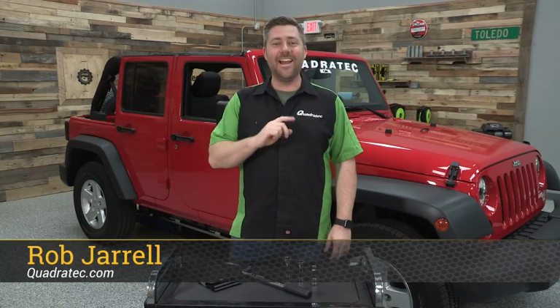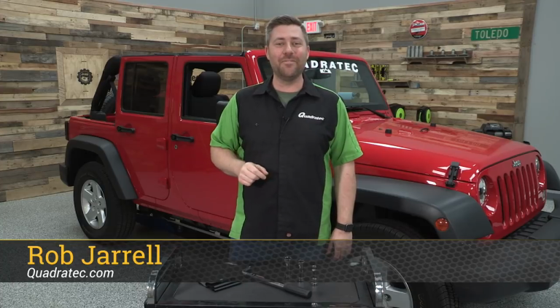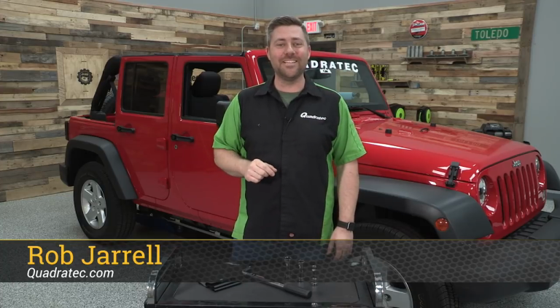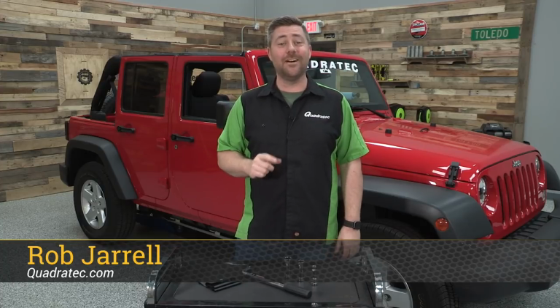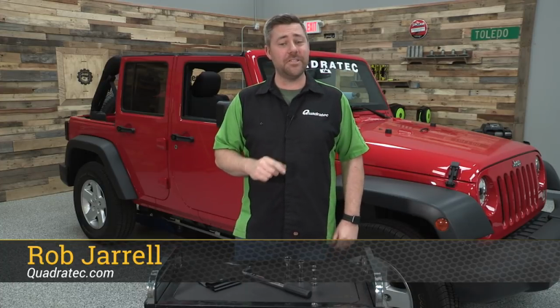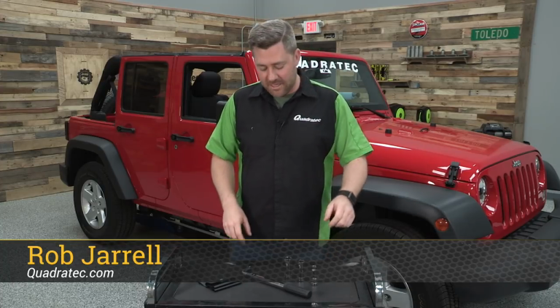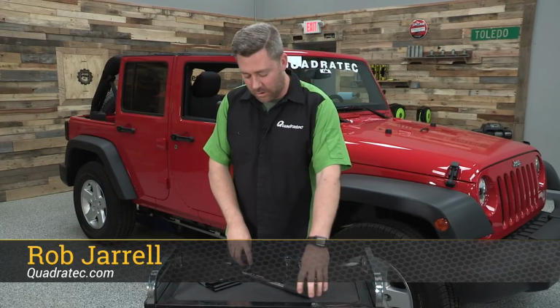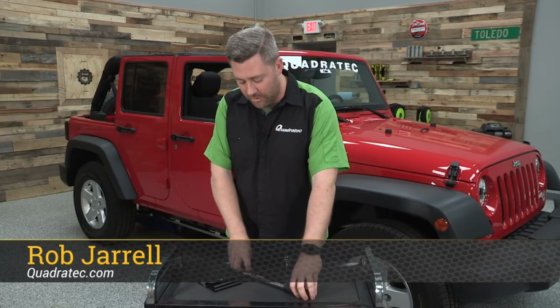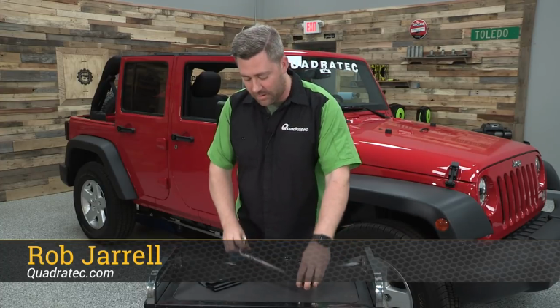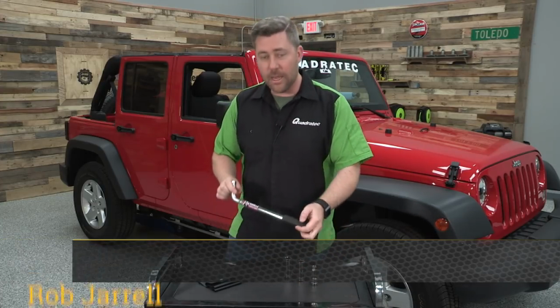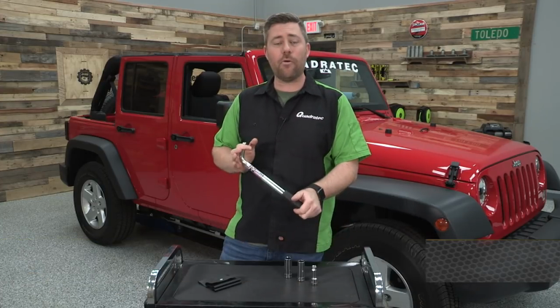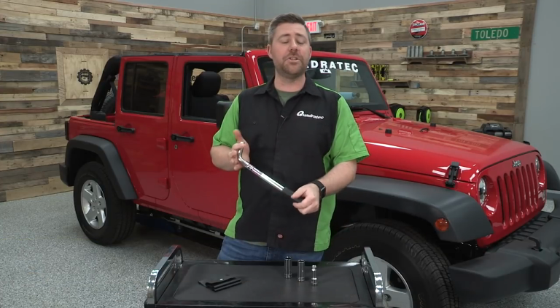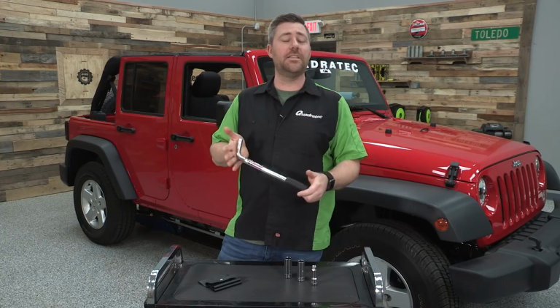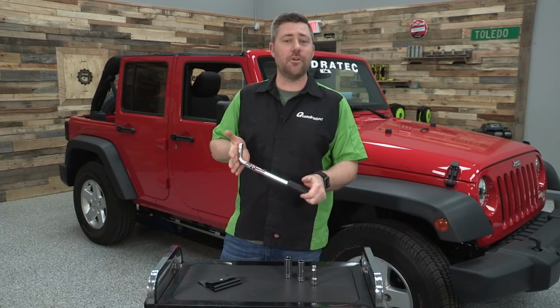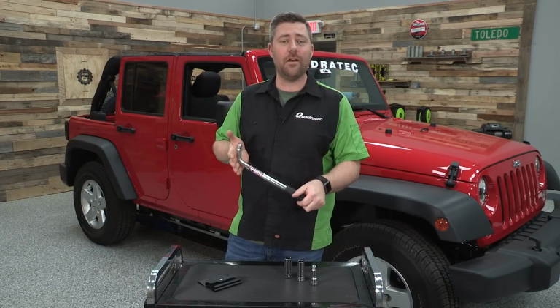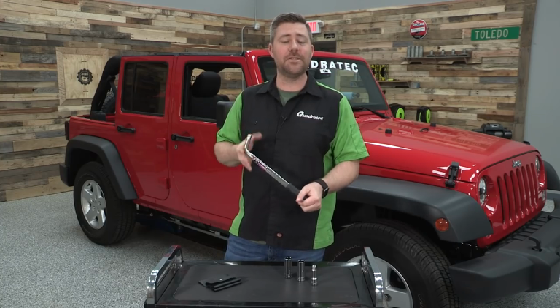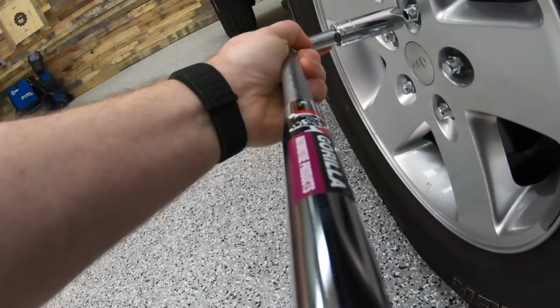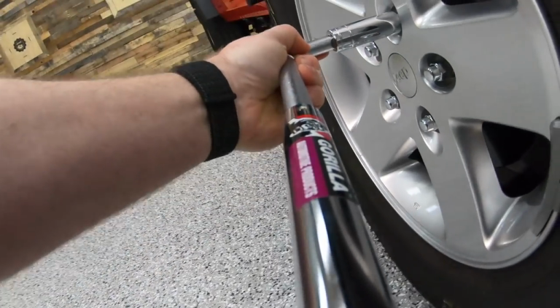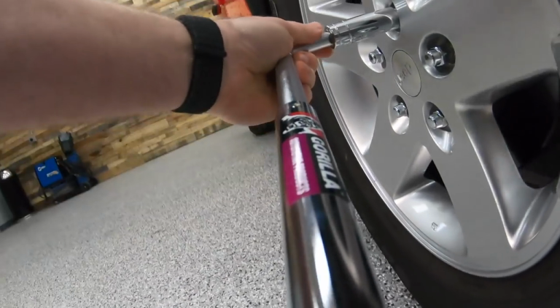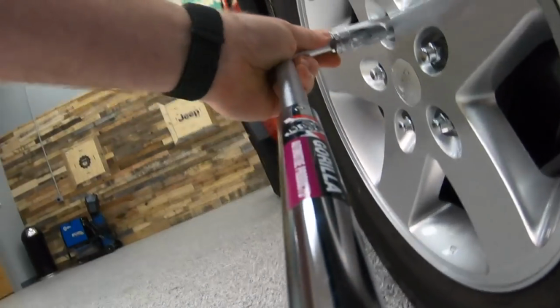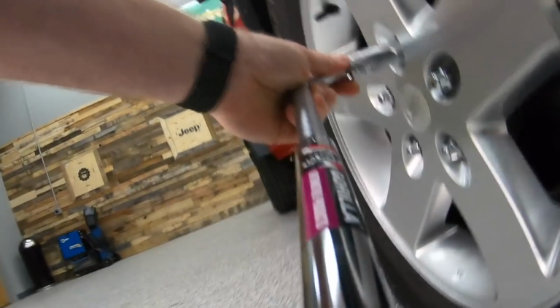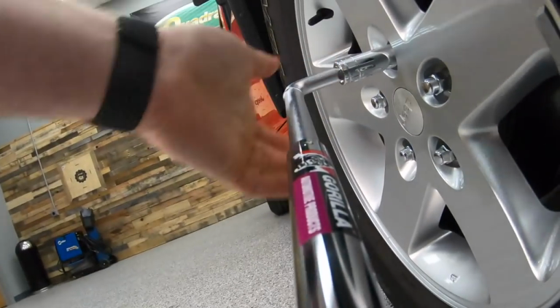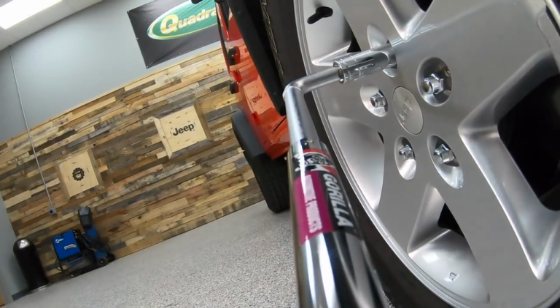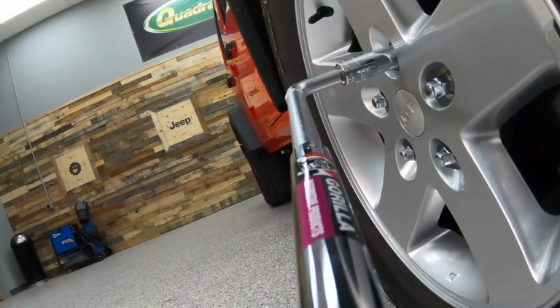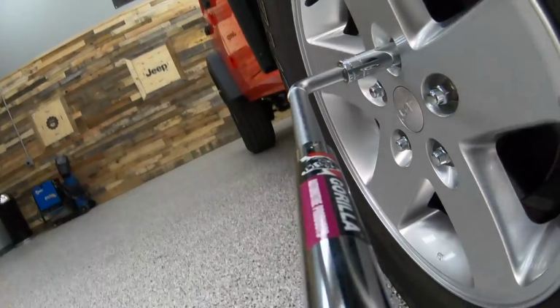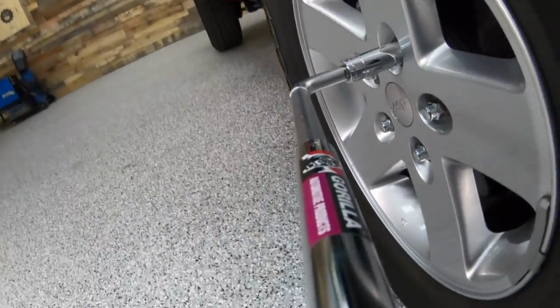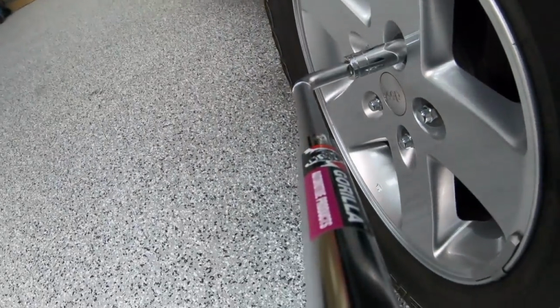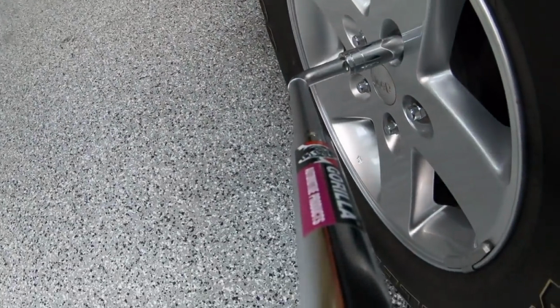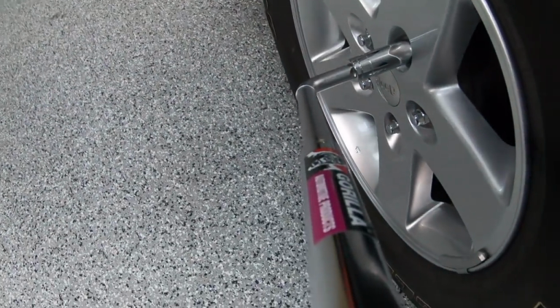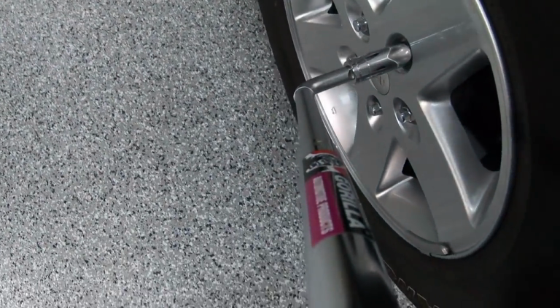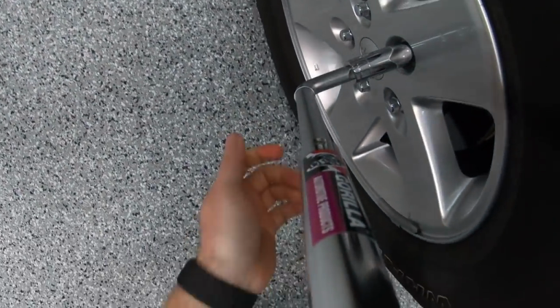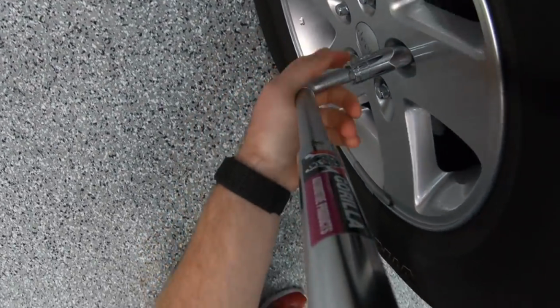Hey, Rob here for Quadratec.com. Today we're checking out the Gorilla Automotive Products Power Wrench, a telescoping lug wrench that gives you 200% more torque for taking off those stubborn lug nuts over a standard length lug wrench.